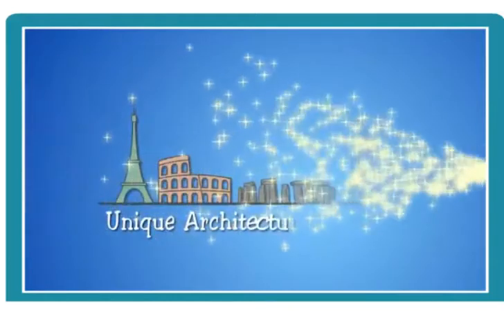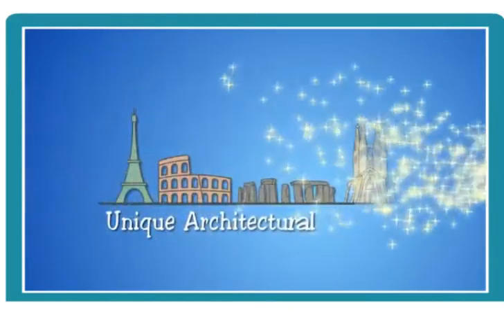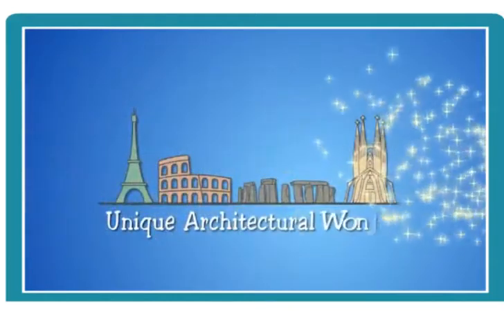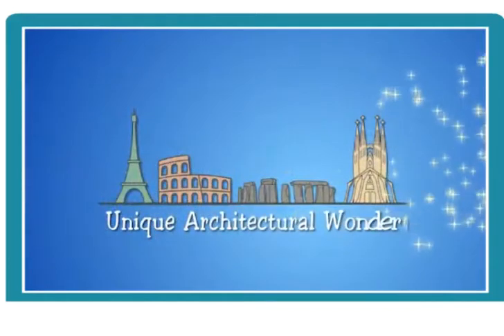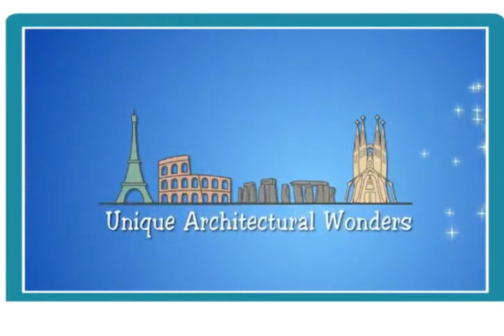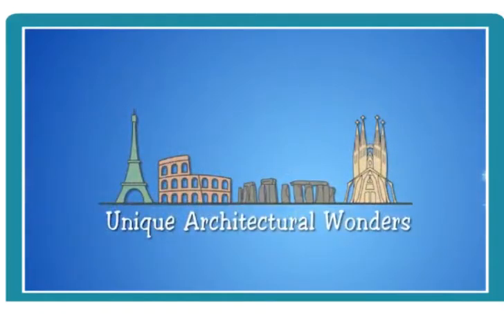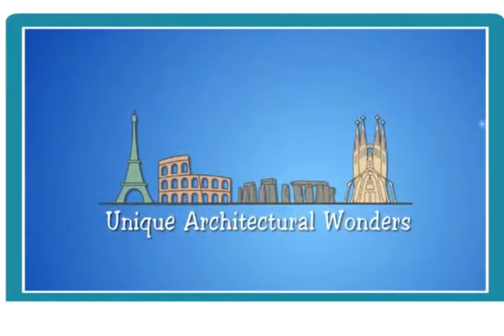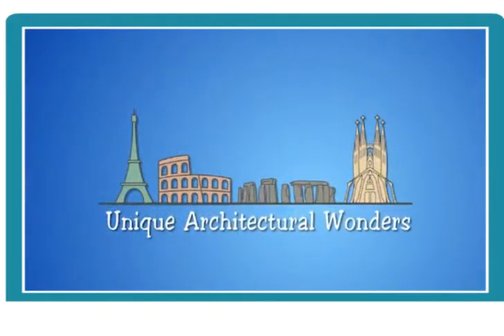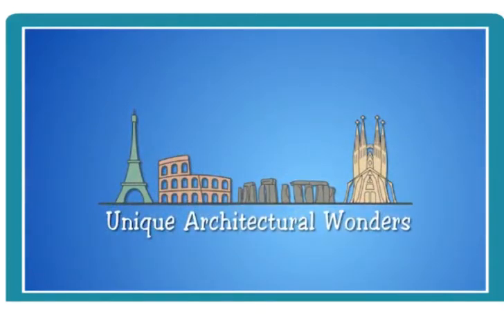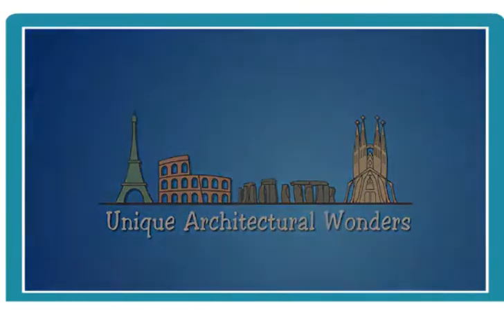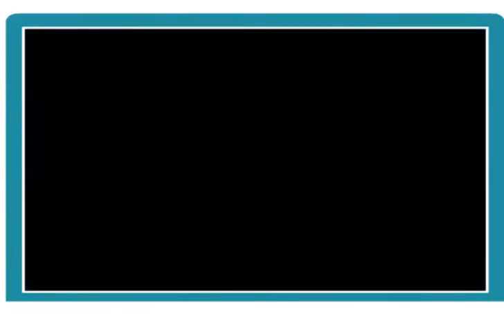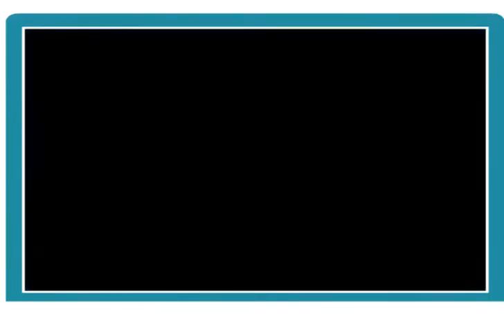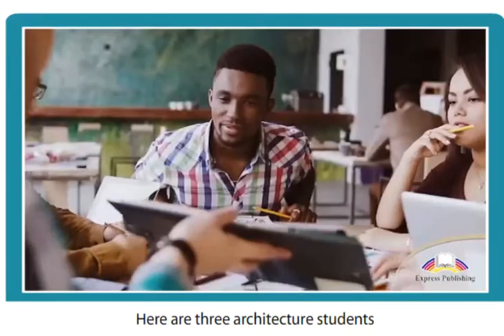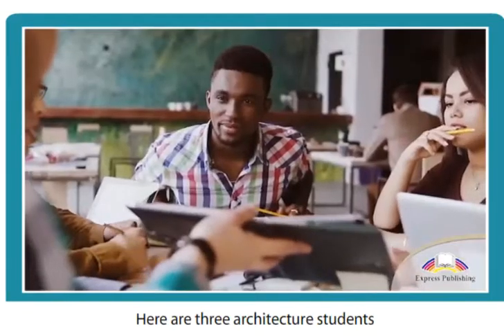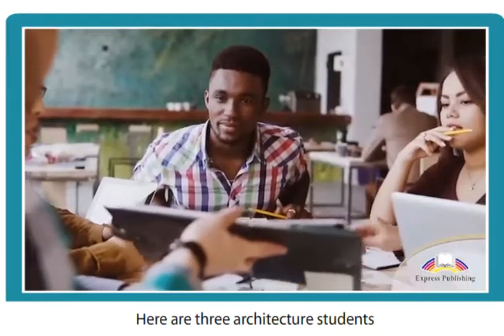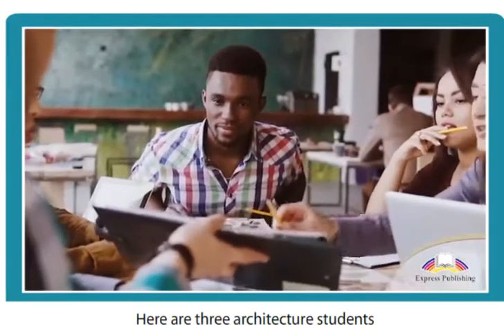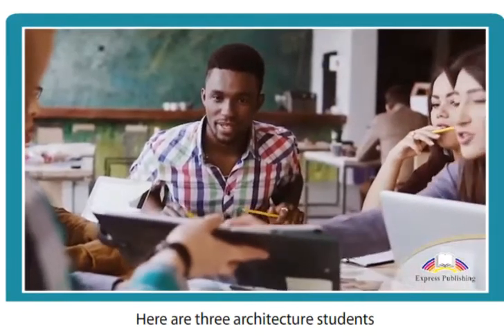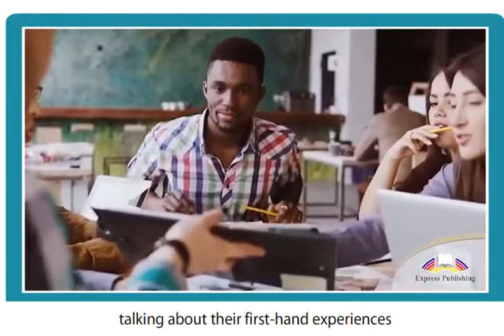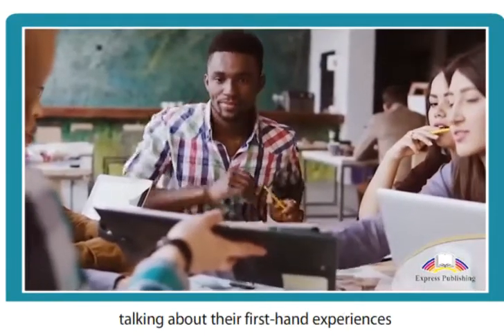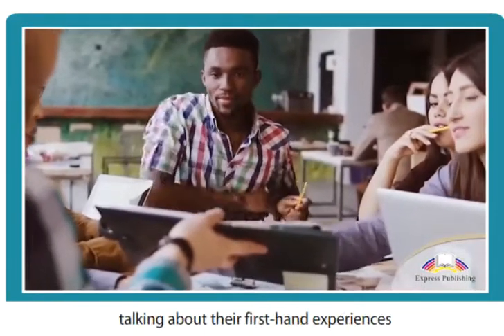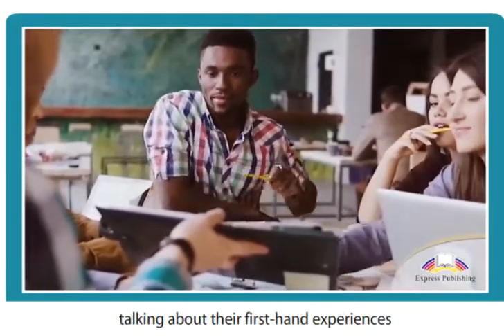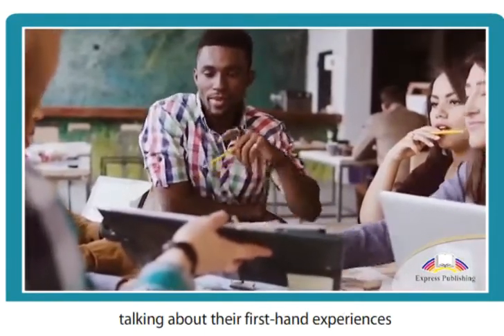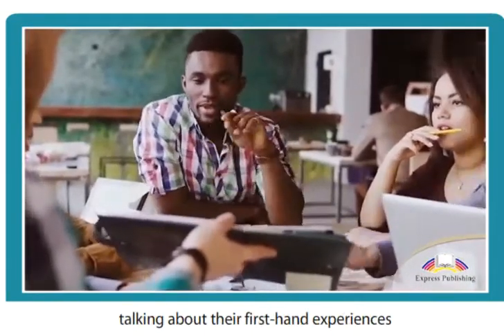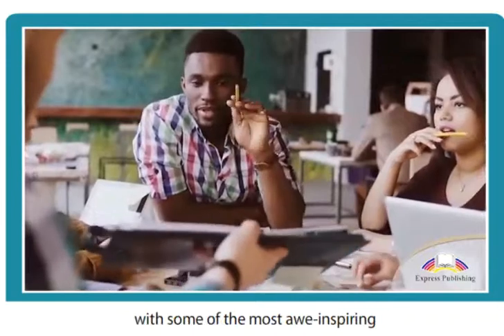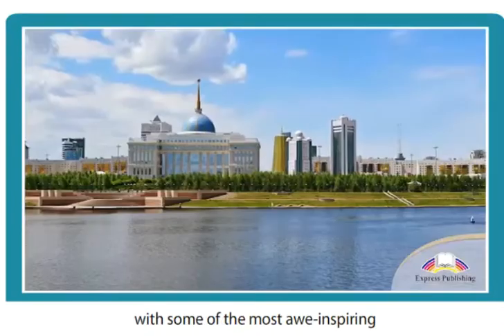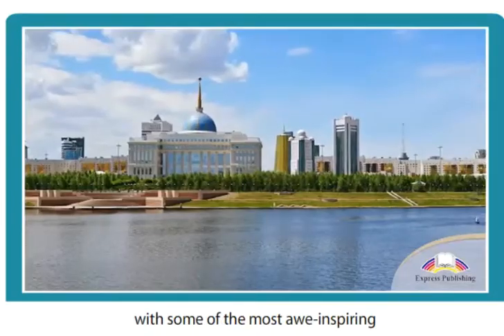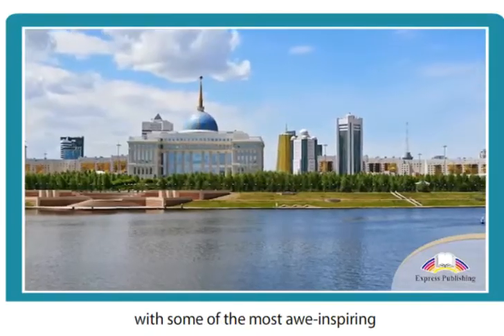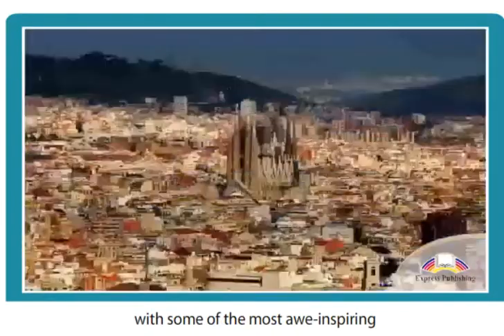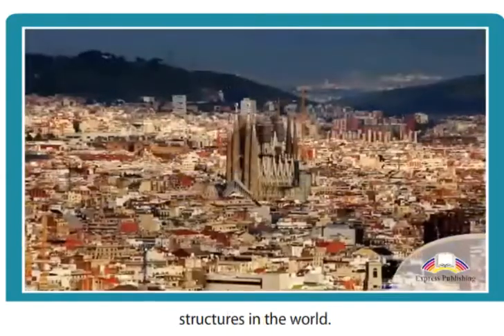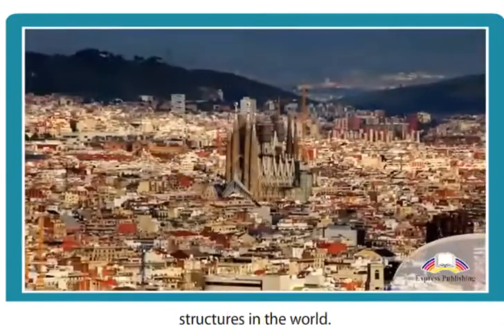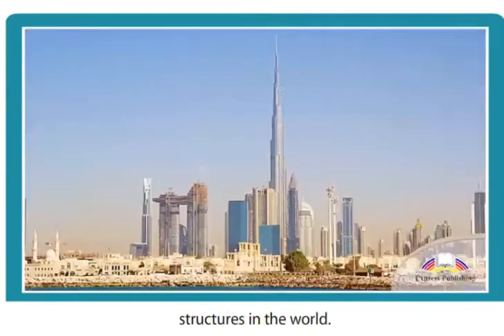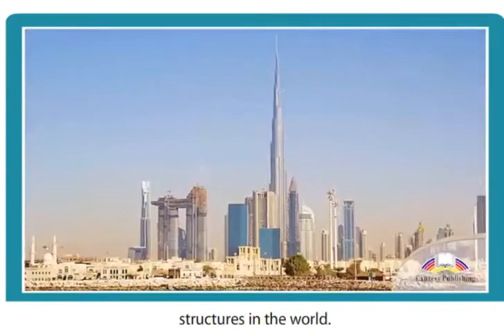Unique Architectural Wonders. Here are three architecture students talking about their first-hand experiences with some of the most awe-inspiring structures in the world.